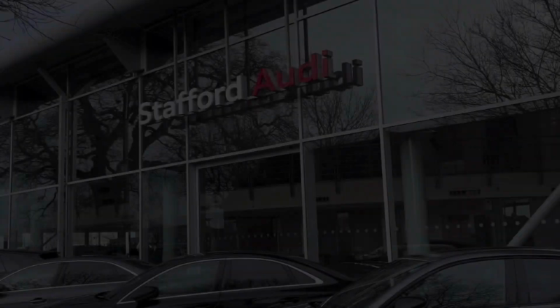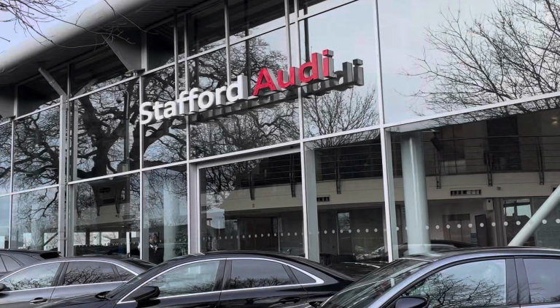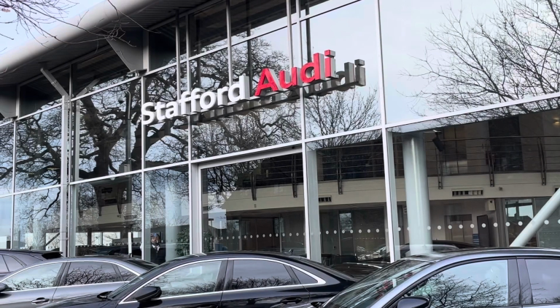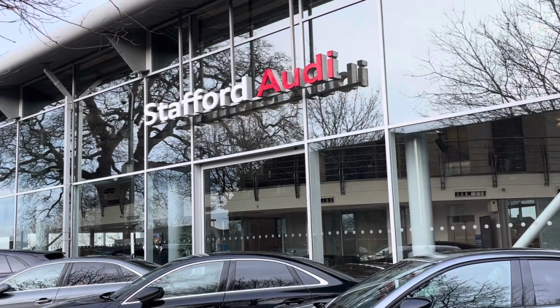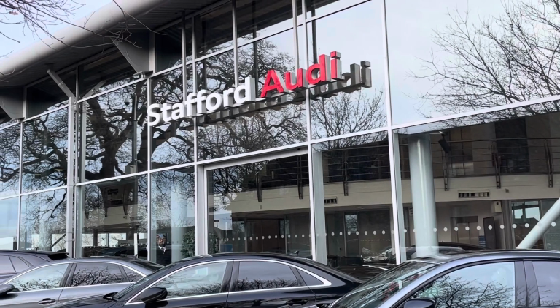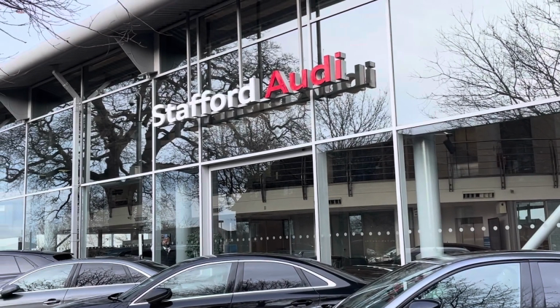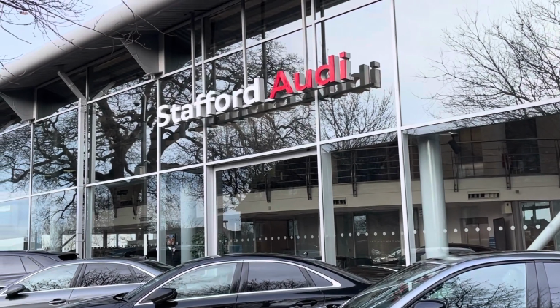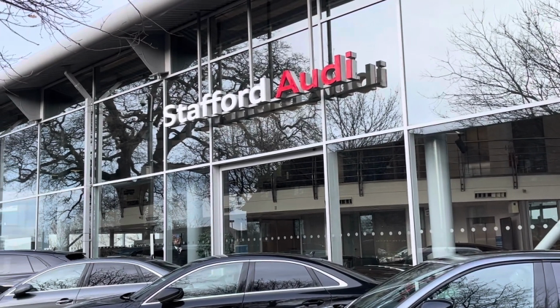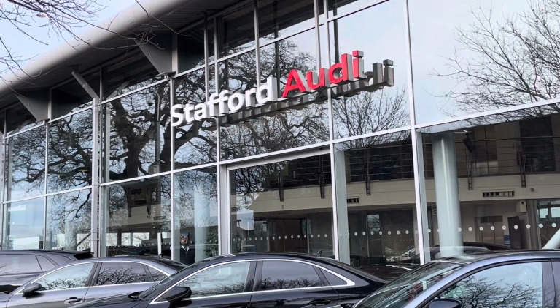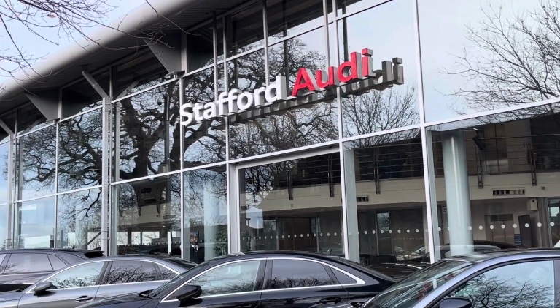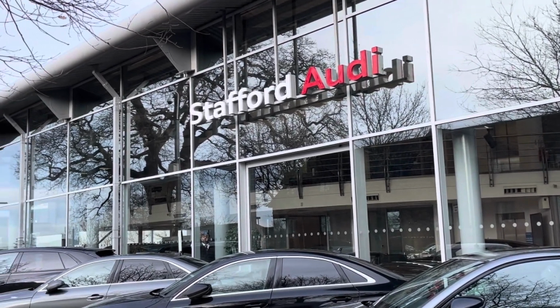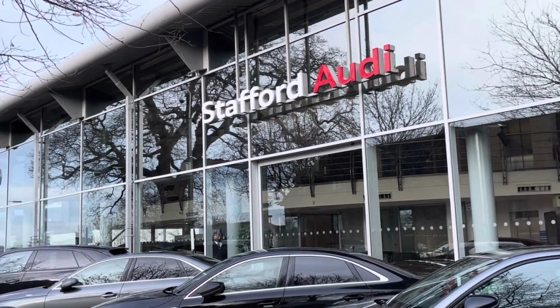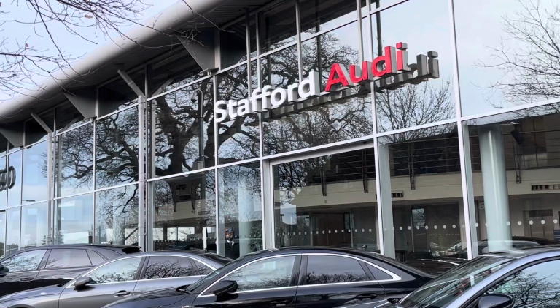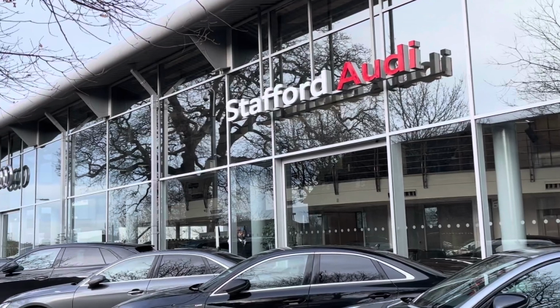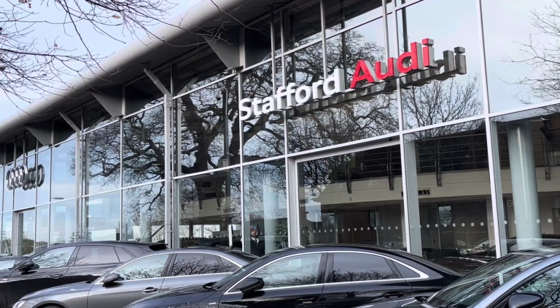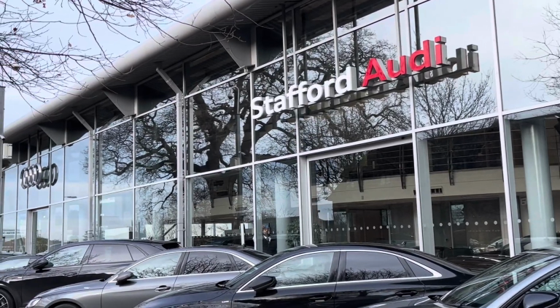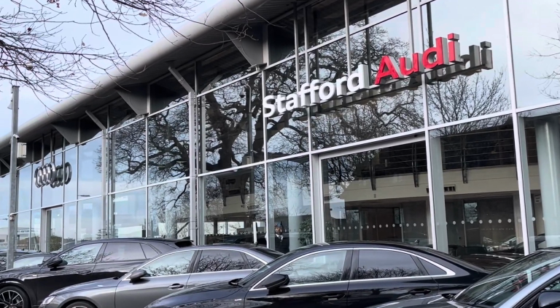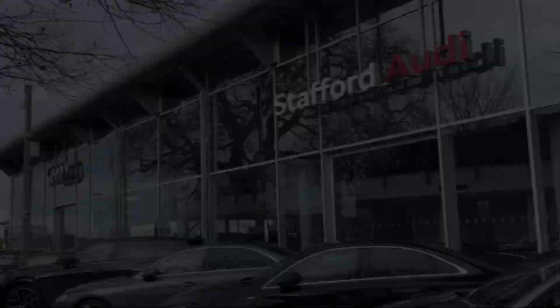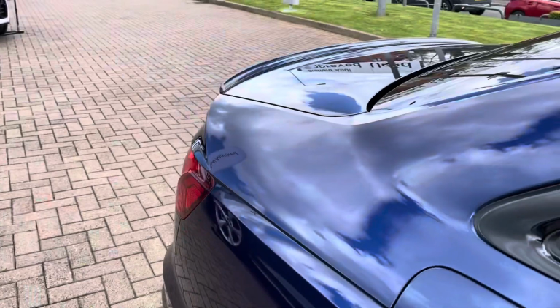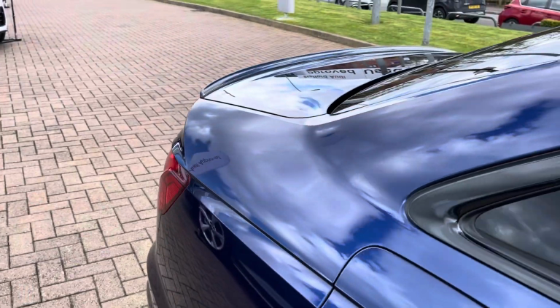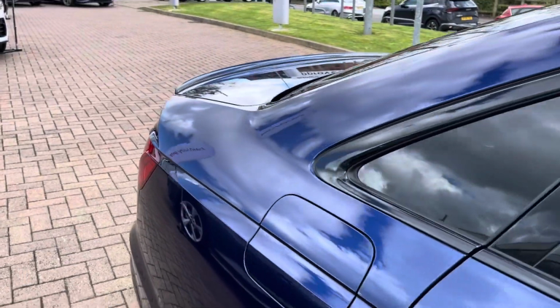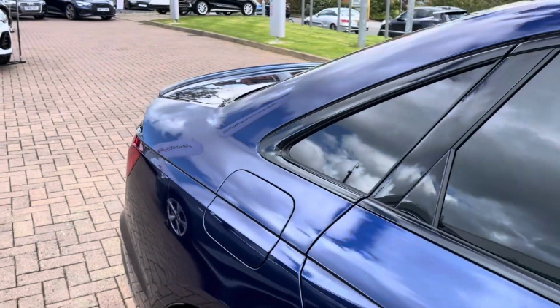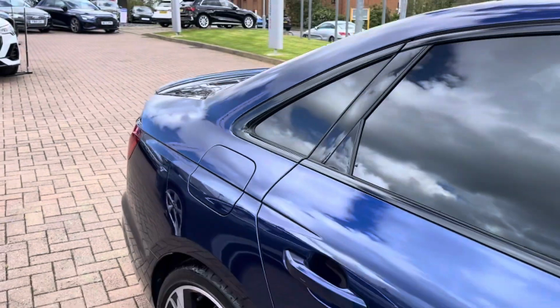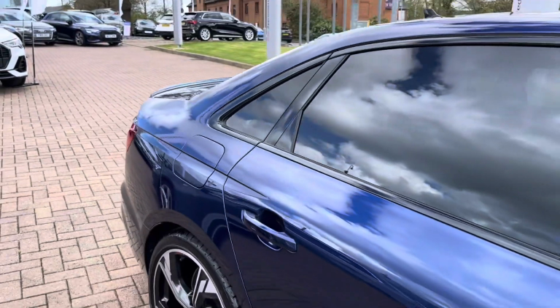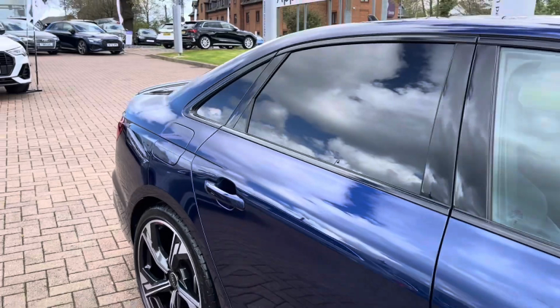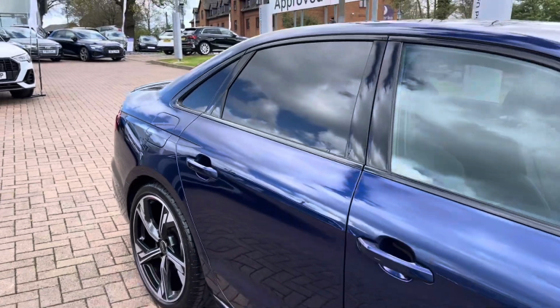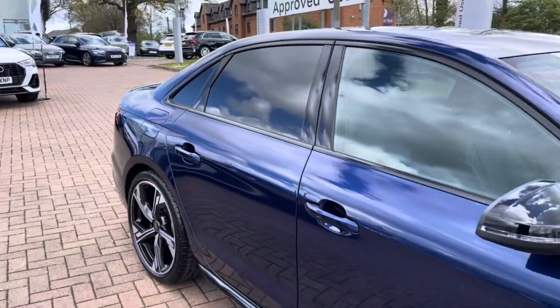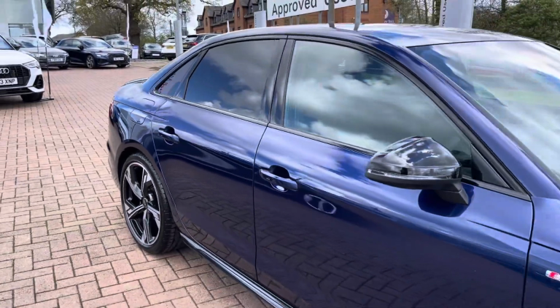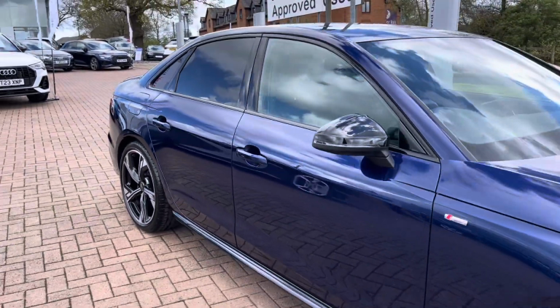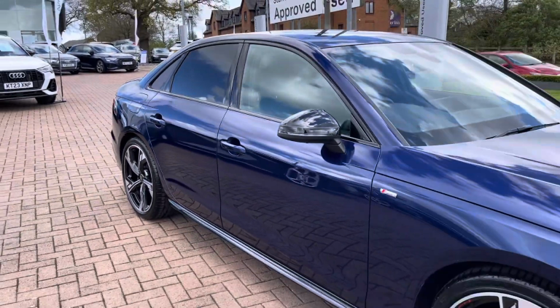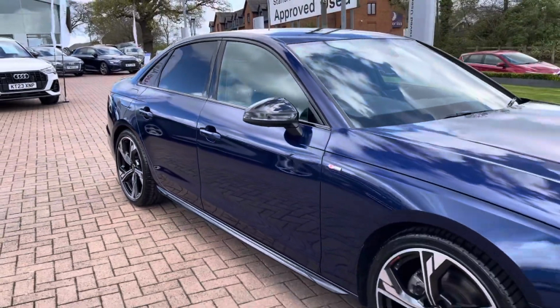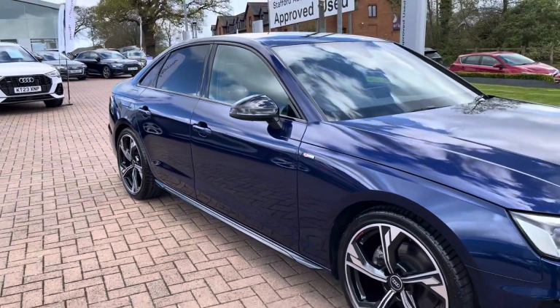Hello, this is Tom from Stafford Audi and today I will be taking you around this approved used vehicle which we have just had come into stock here at the dealership. This is the Audi A4 Black Edition with the 35 TDI engine and the S-Tronic automatic gearbox.